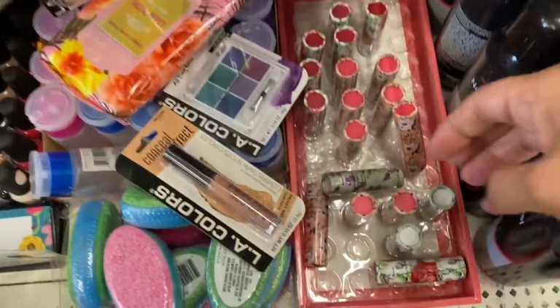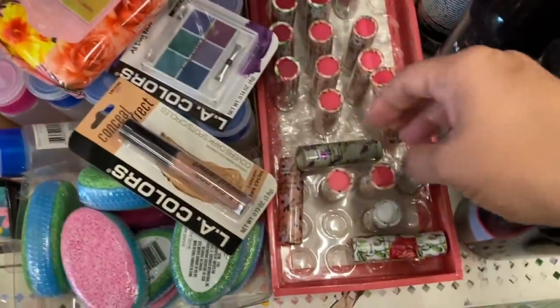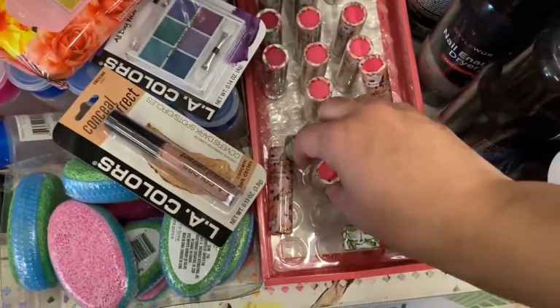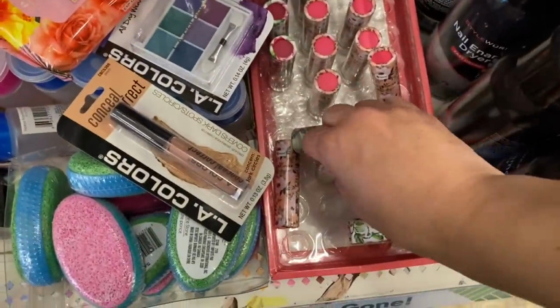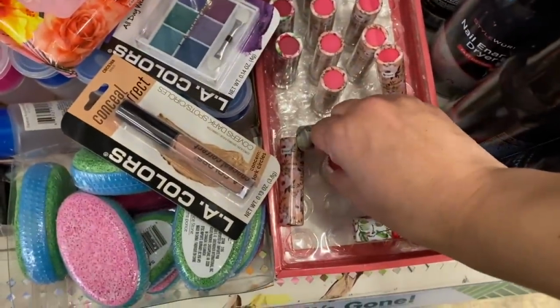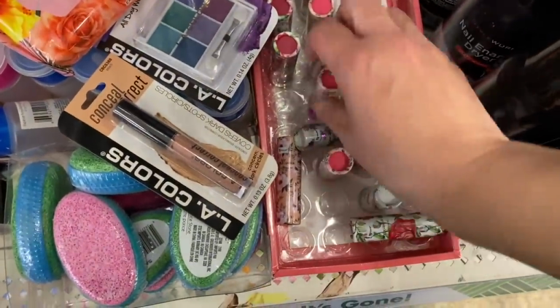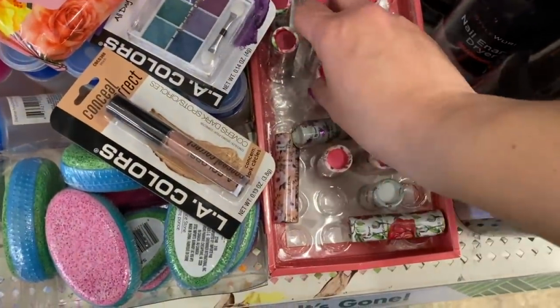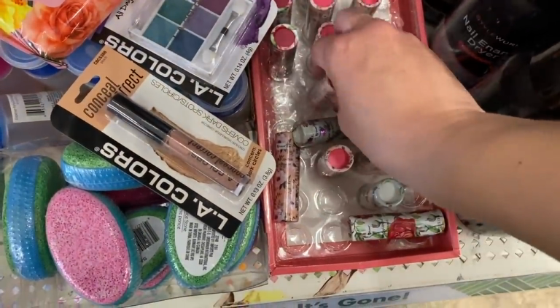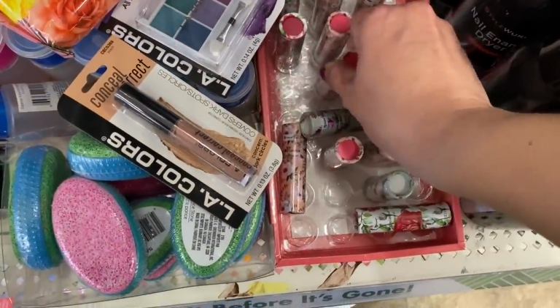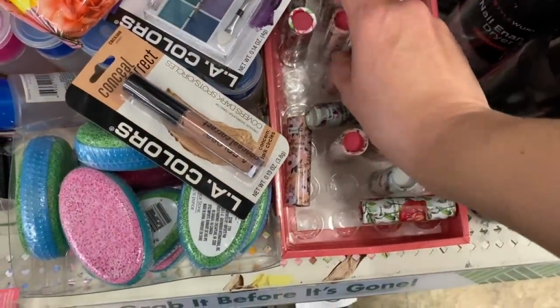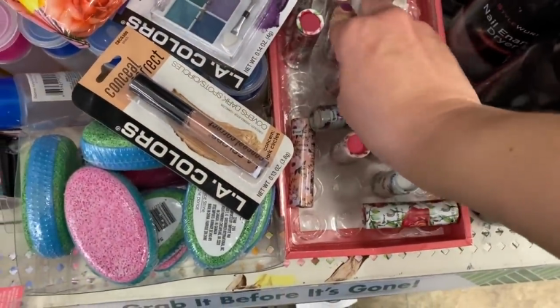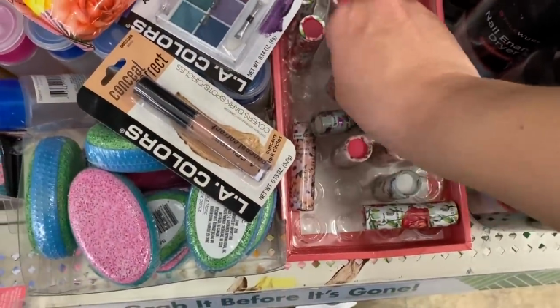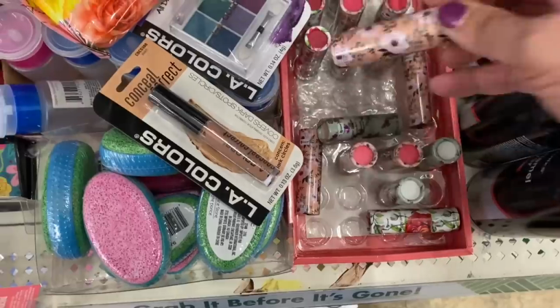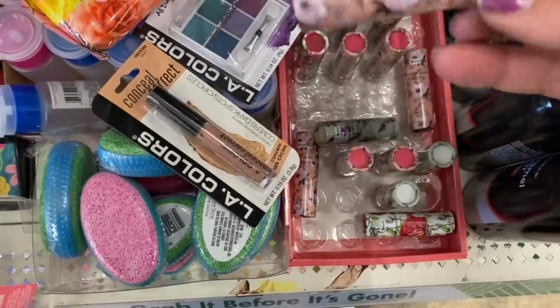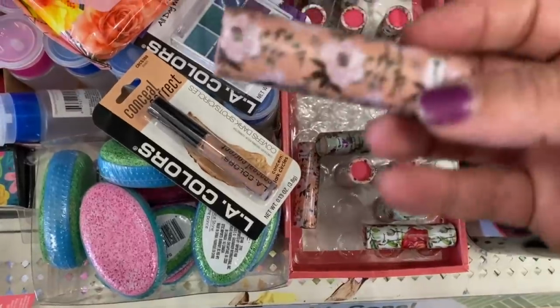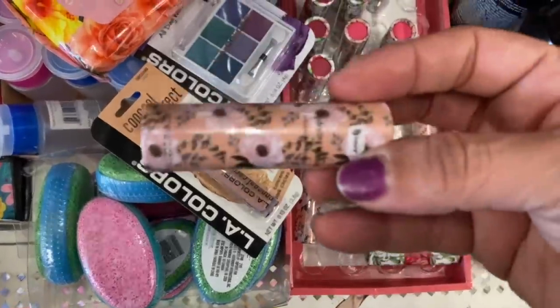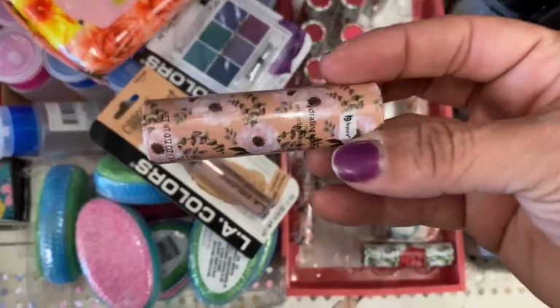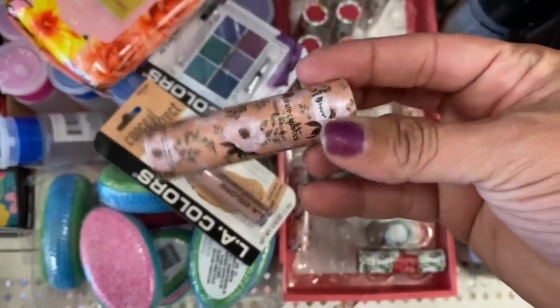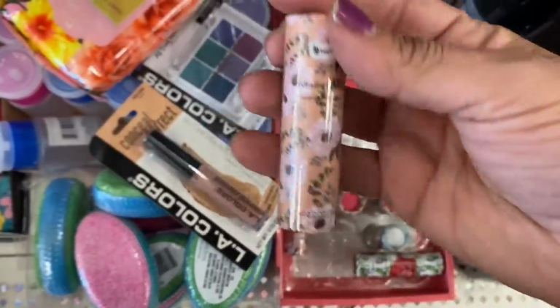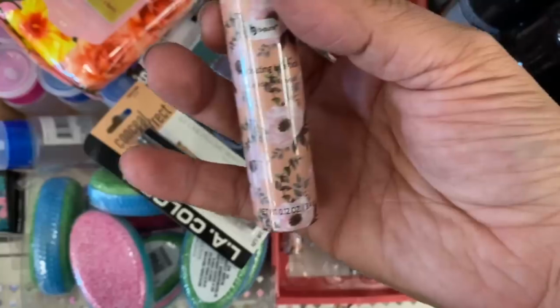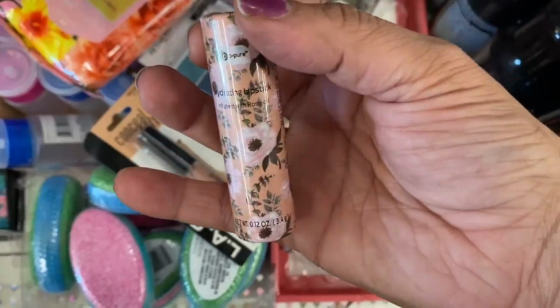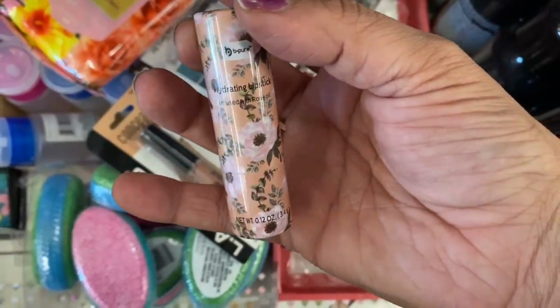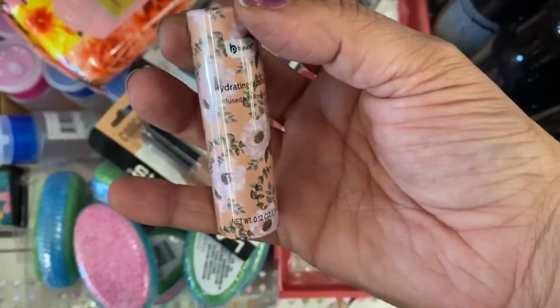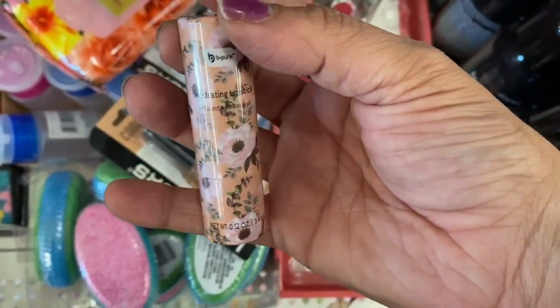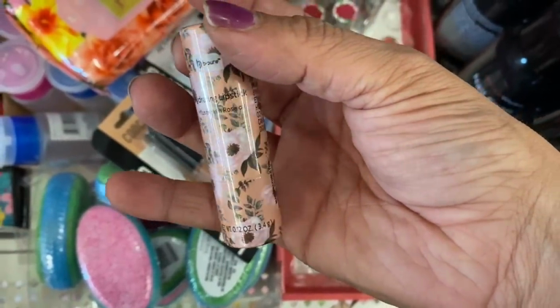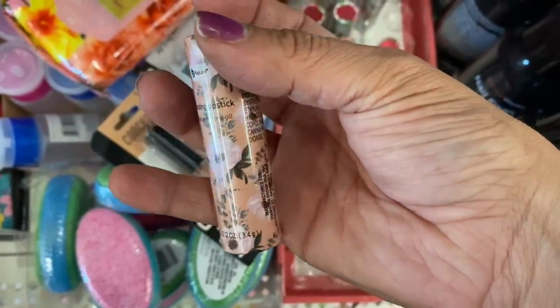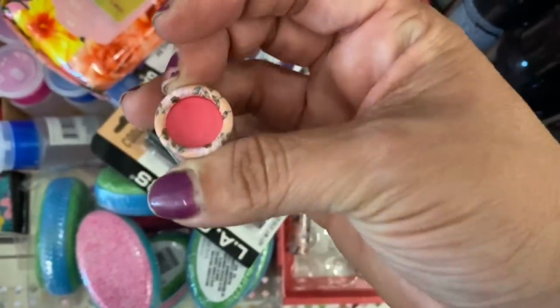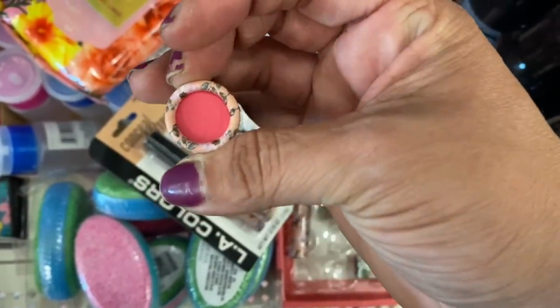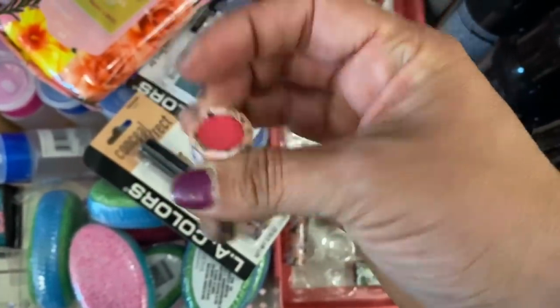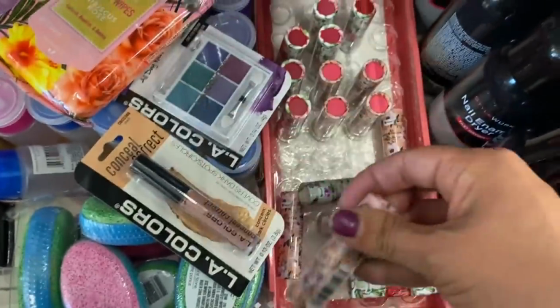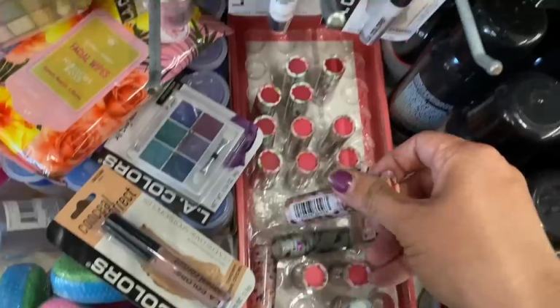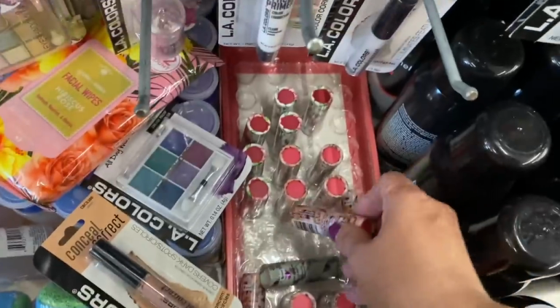And these little lipsticks with the most adorable tube designs ever. Look at these floral tube designs — these are by Be Pure, hydrating lipsticks, and the color is on the top. So pretty.